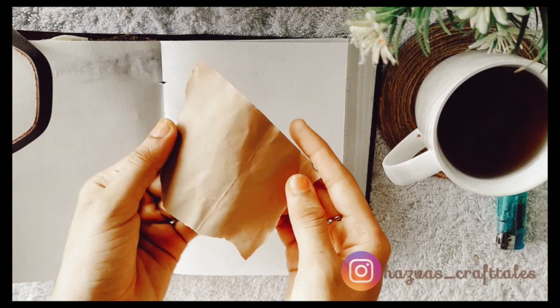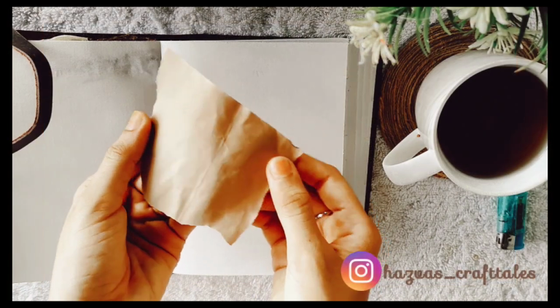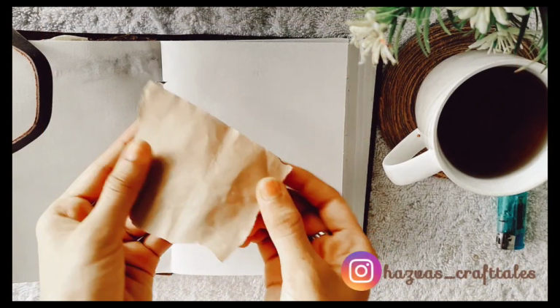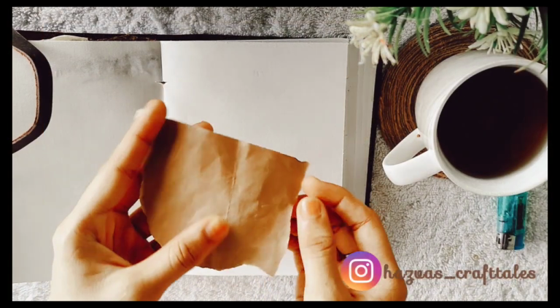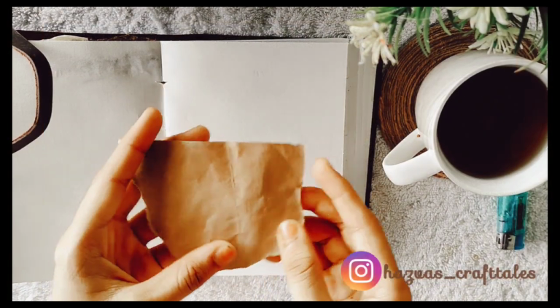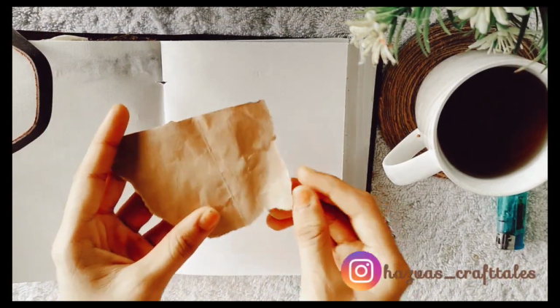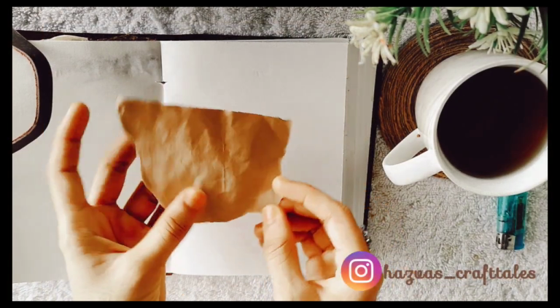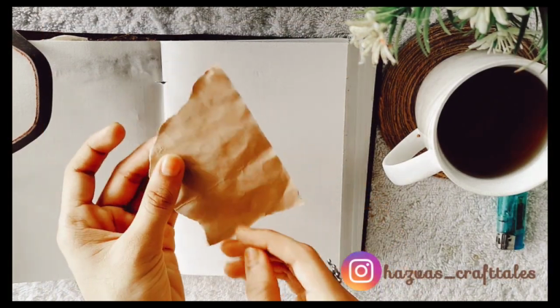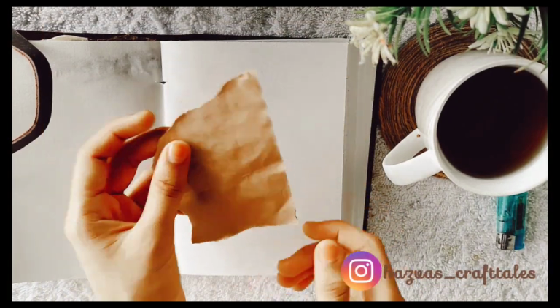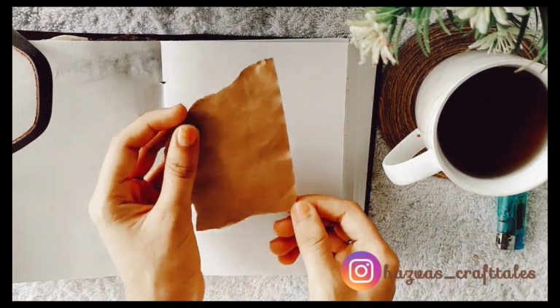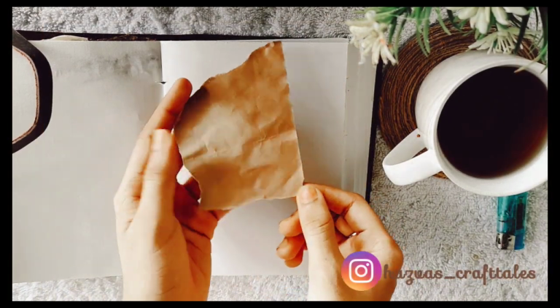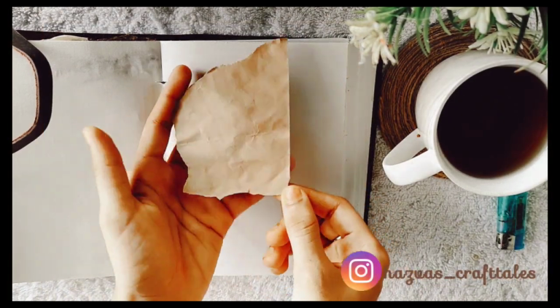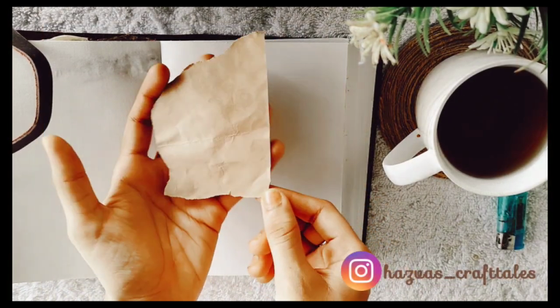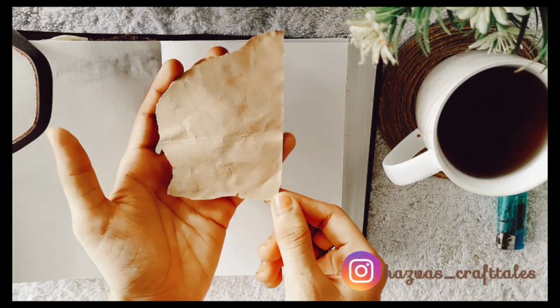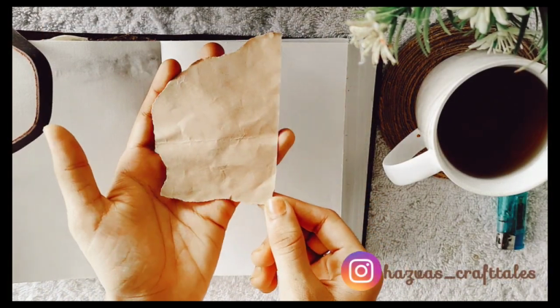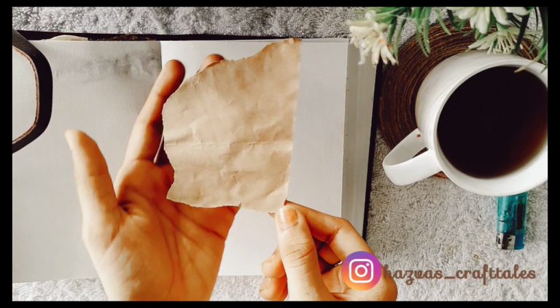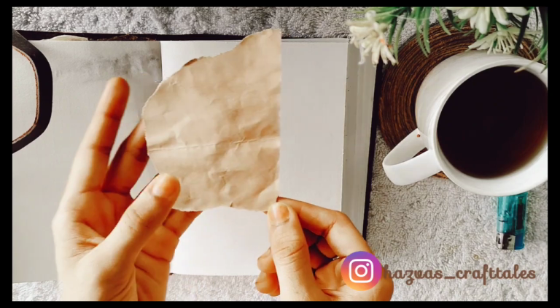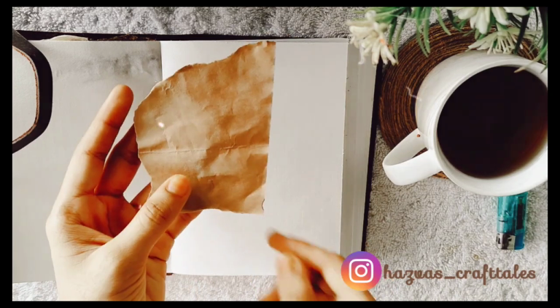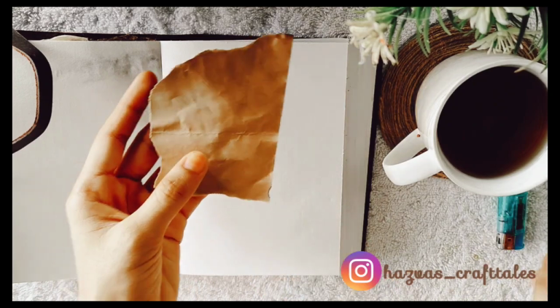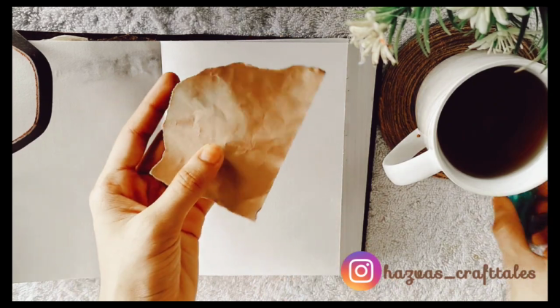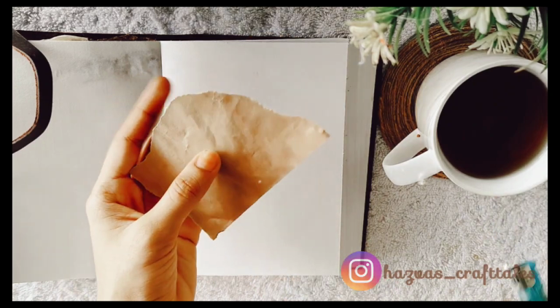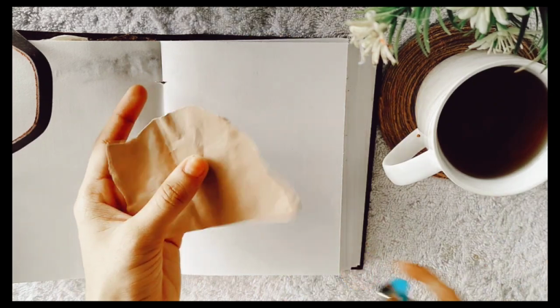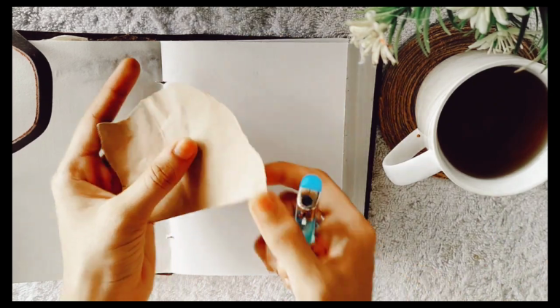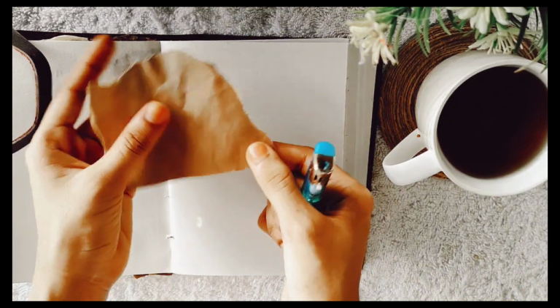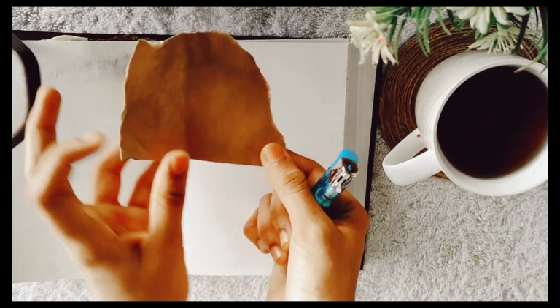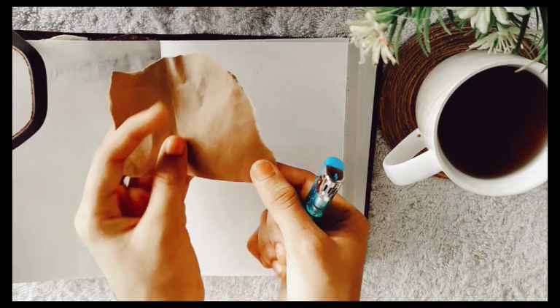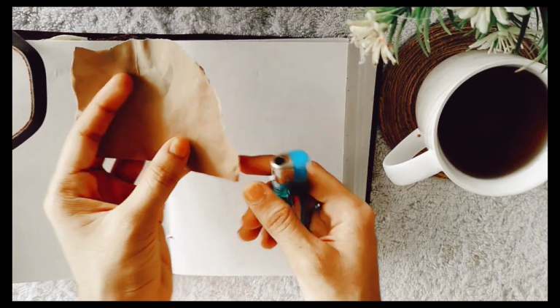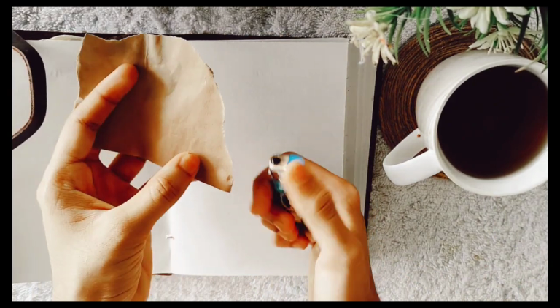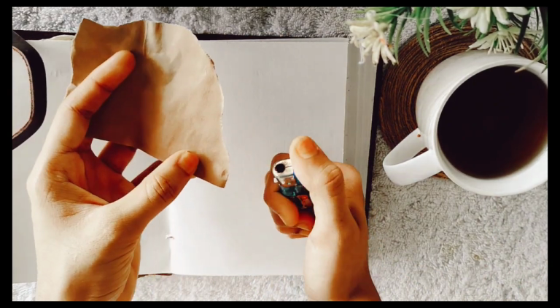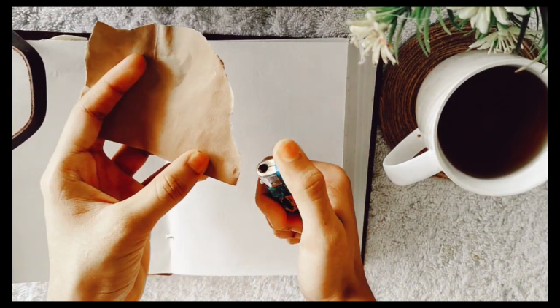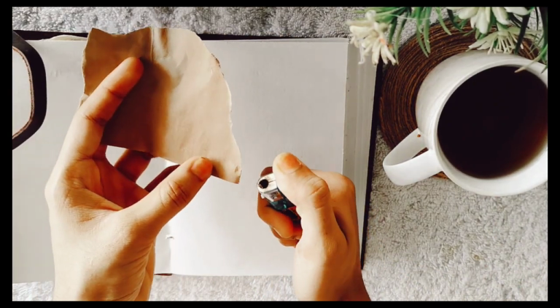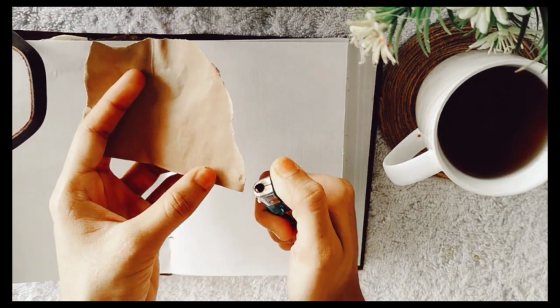Let's start. First, I have a paper. I will put a paper on the top. It will burn the sides — it will give a vintage look.